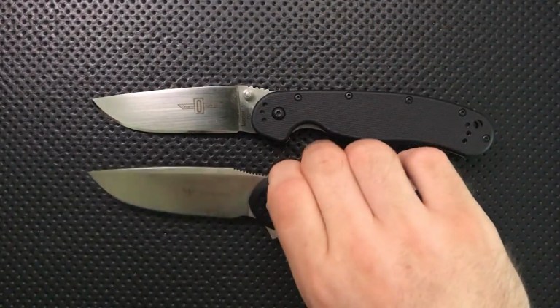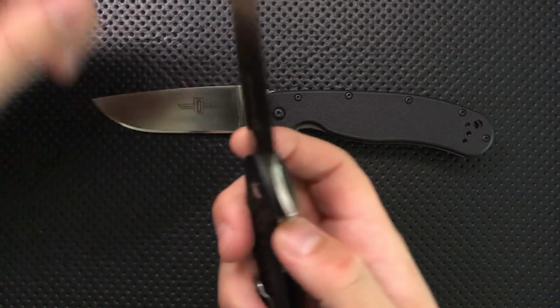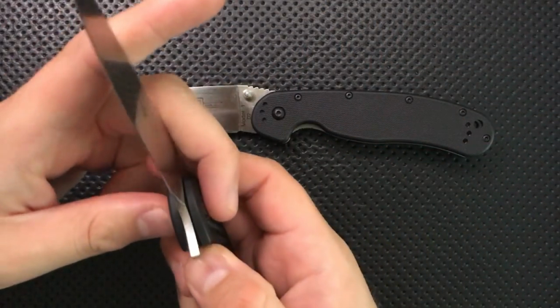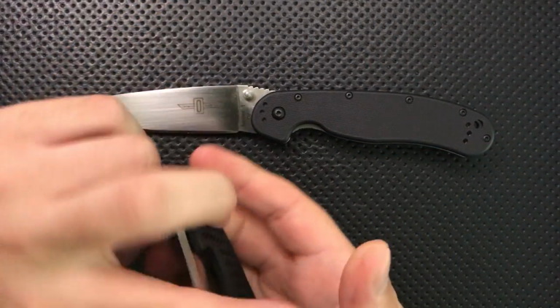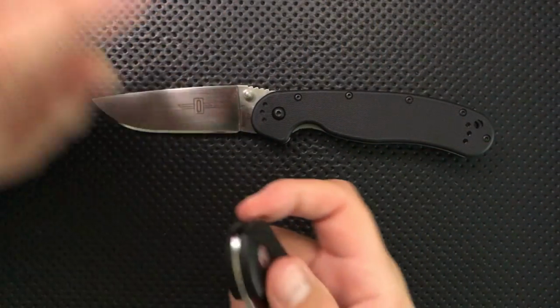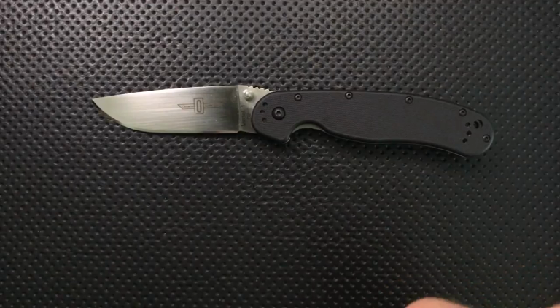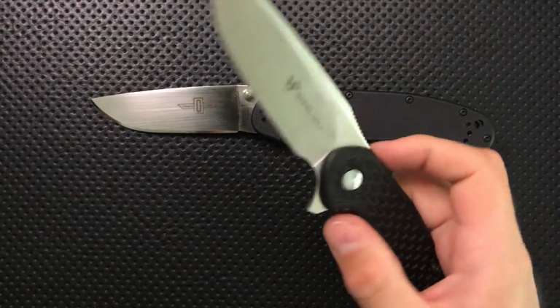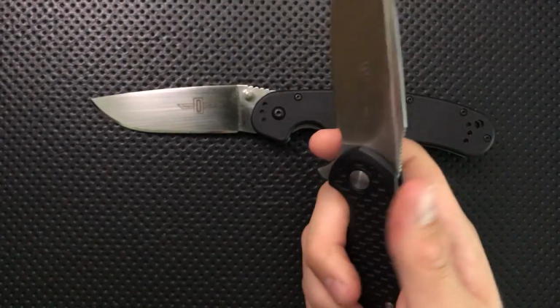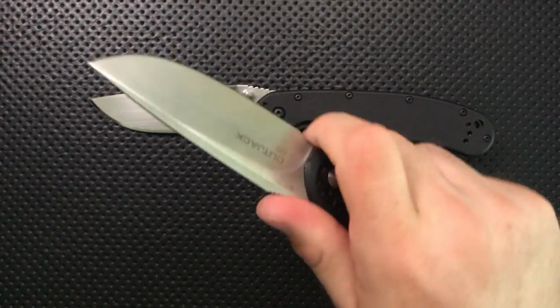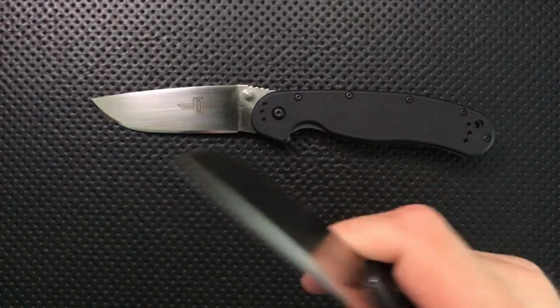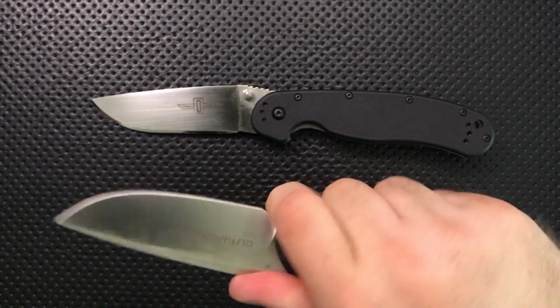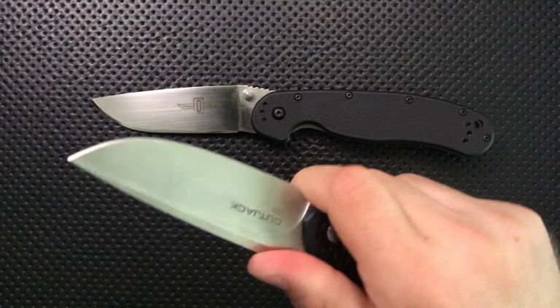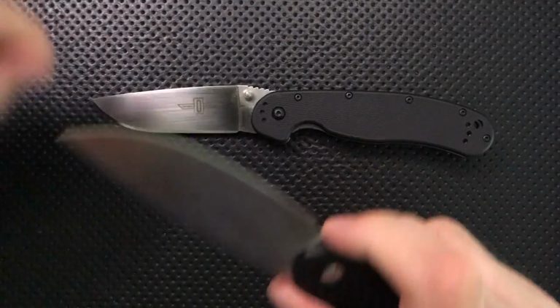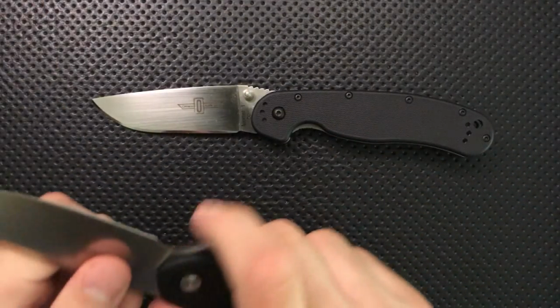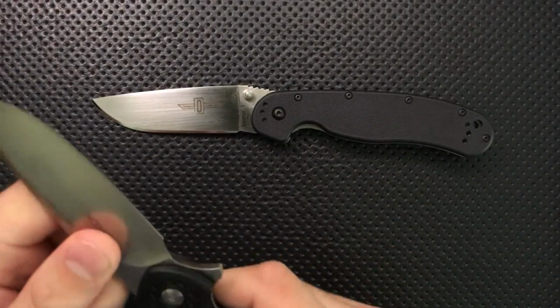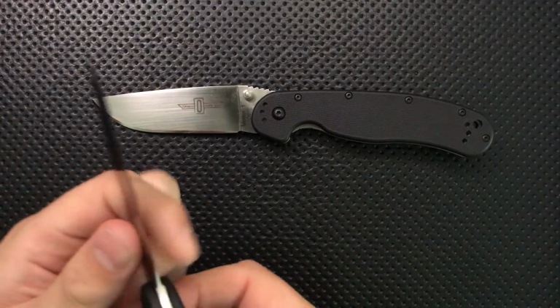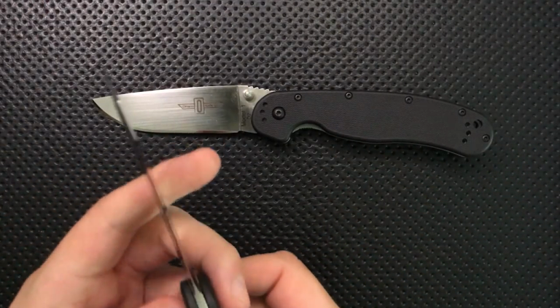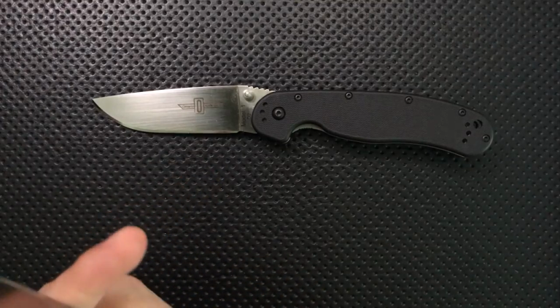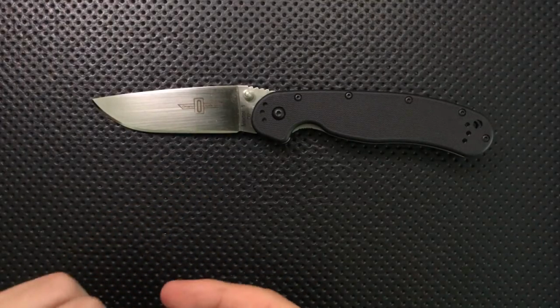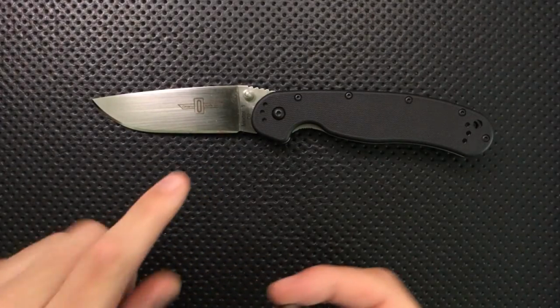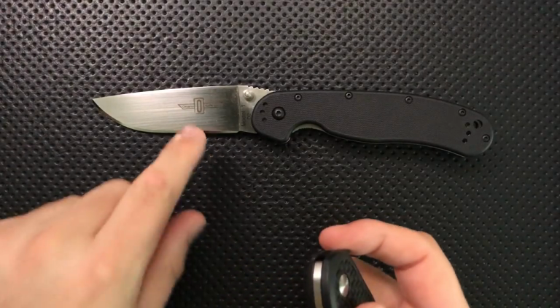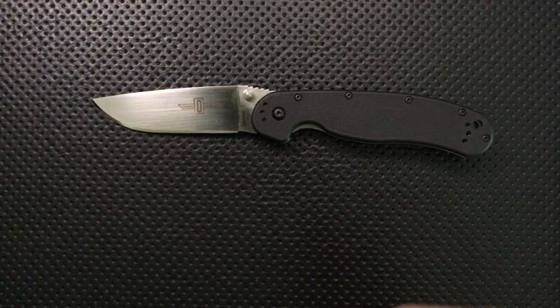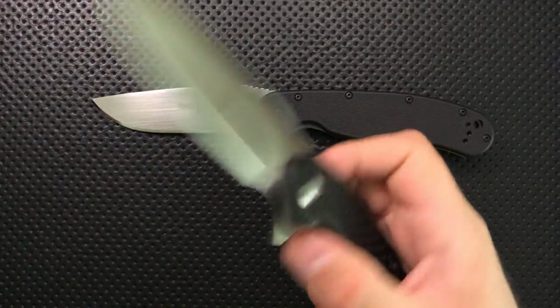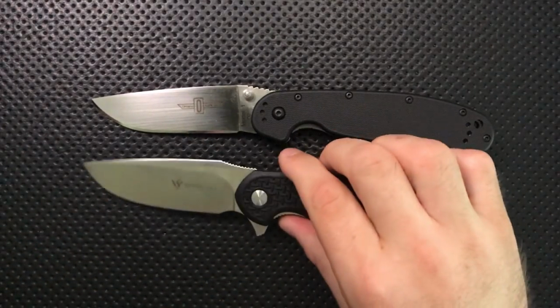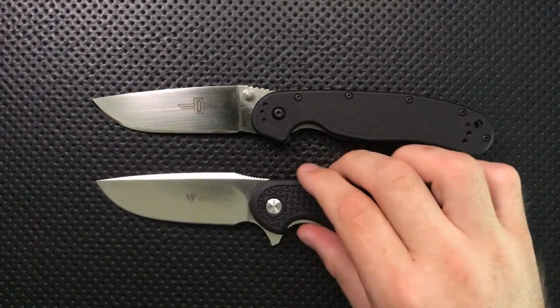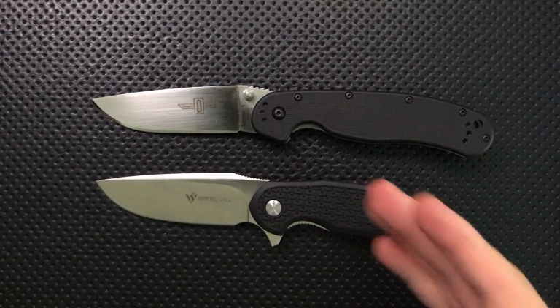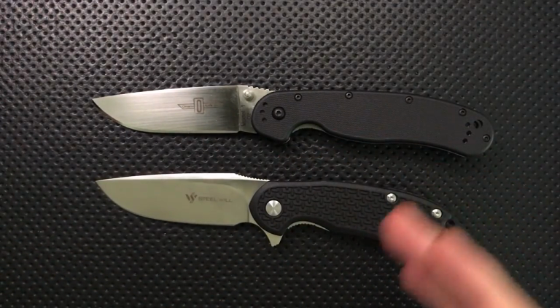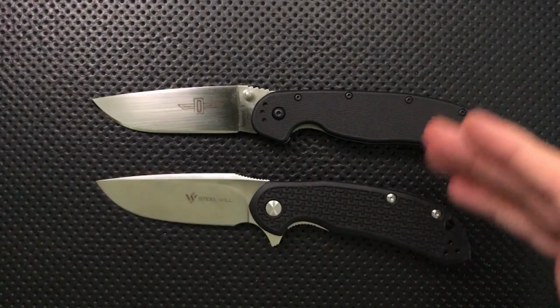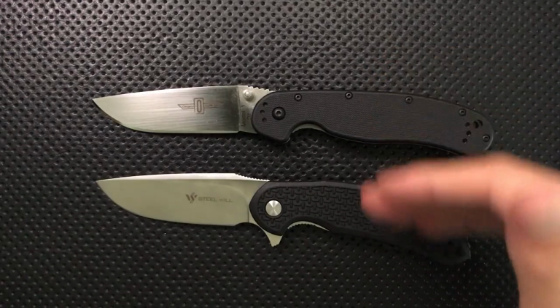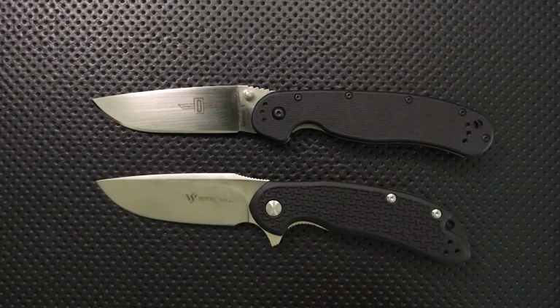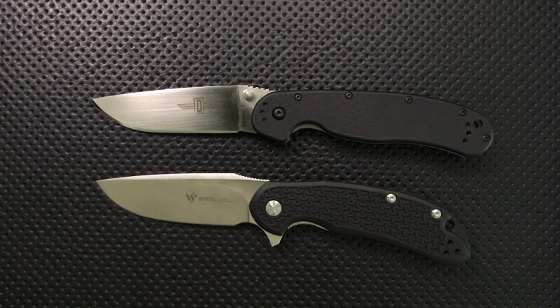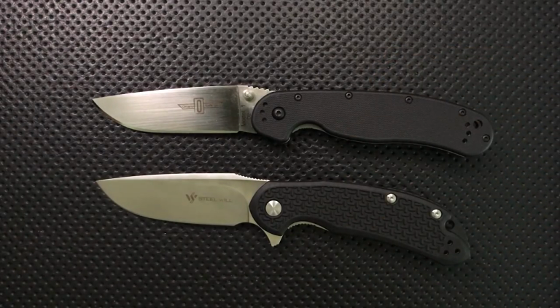But the Cut Jack is sort of a new guy in town. It is a flipper knife, and it has incredible ergonomics as well. It's also got a very nice steel. It can also cut things well, although perhaps not as well as the Rat 1. And it's also in the same price range — these are about $40 both.